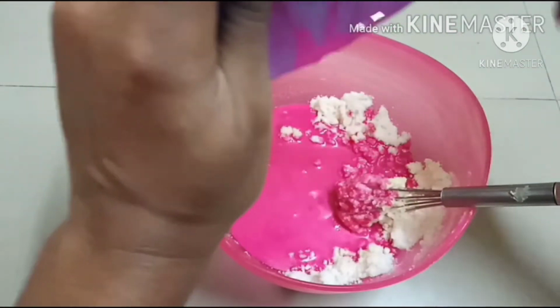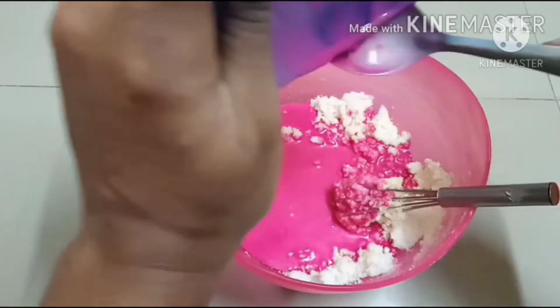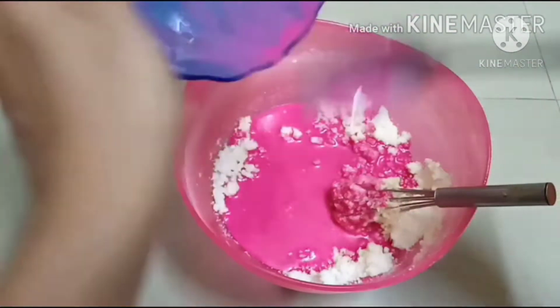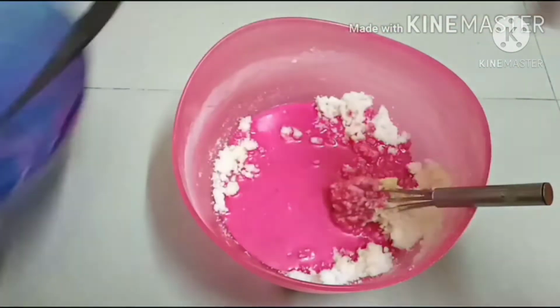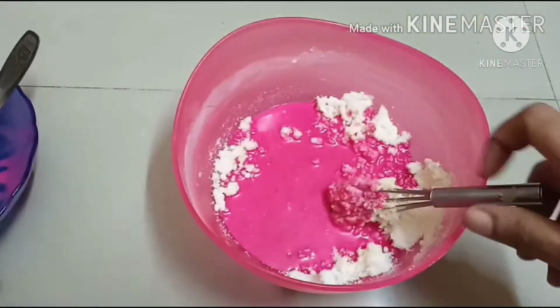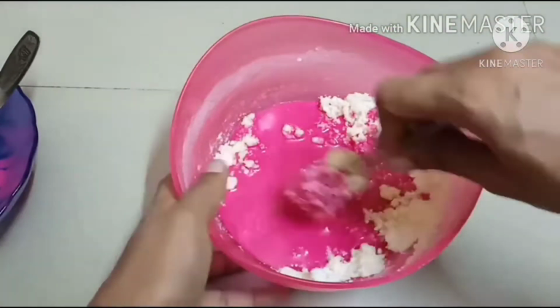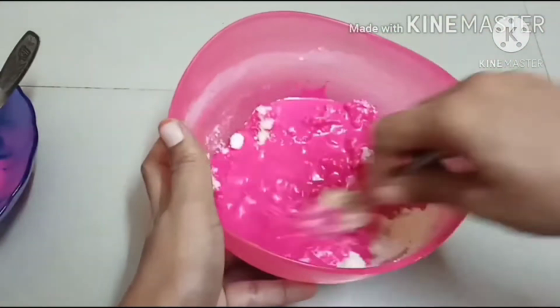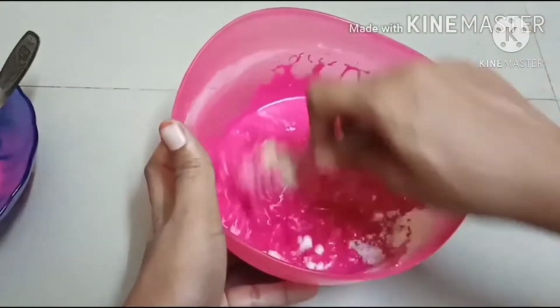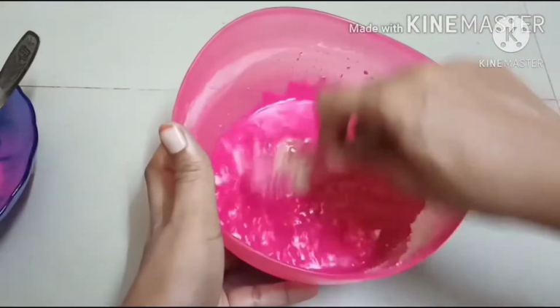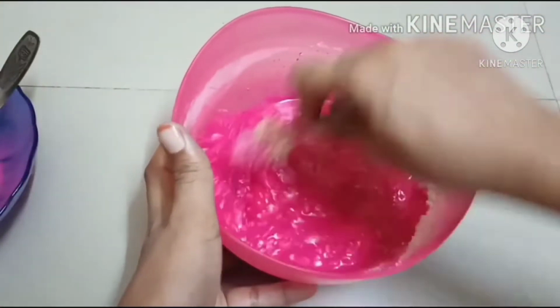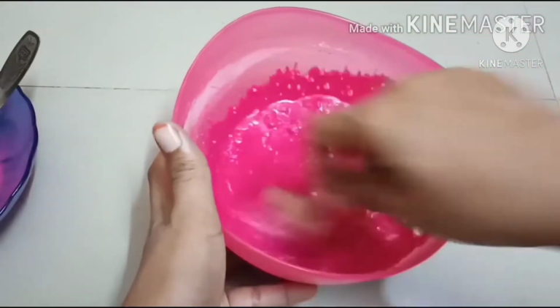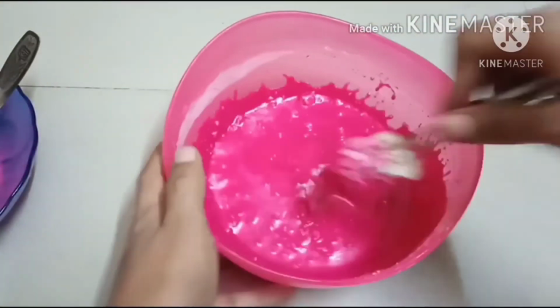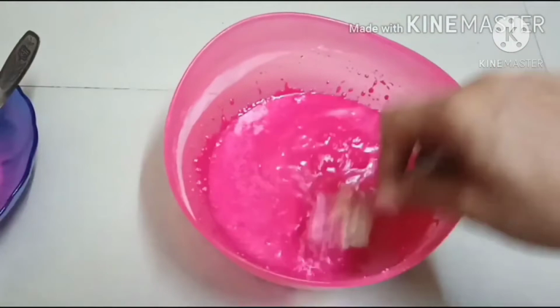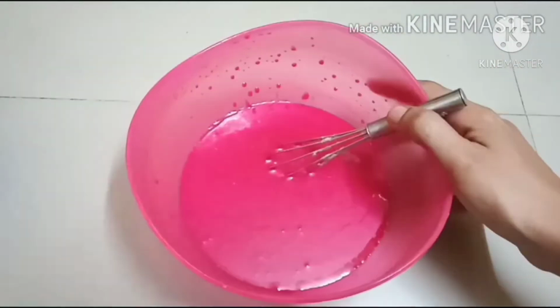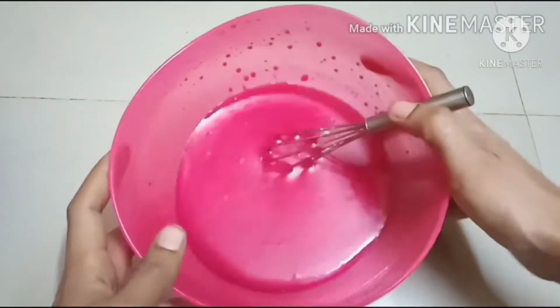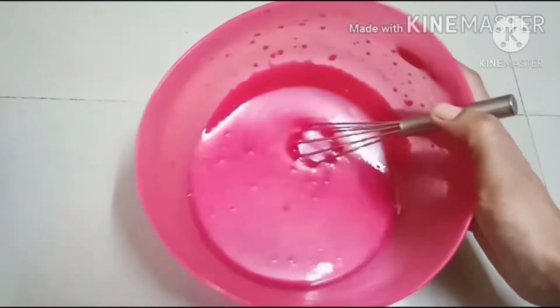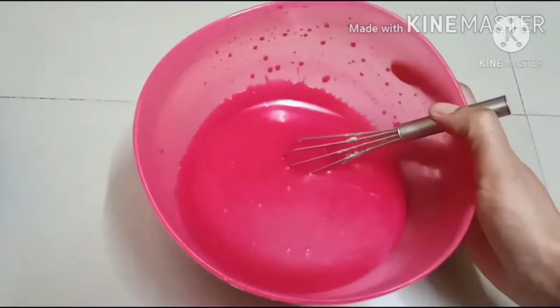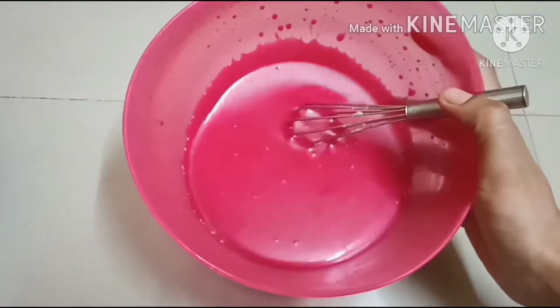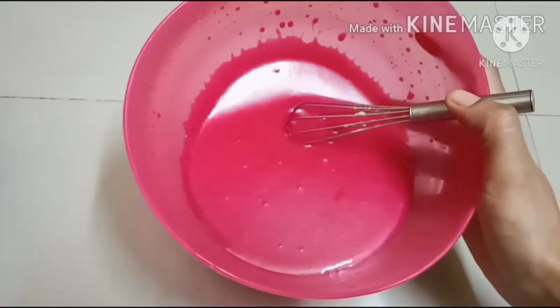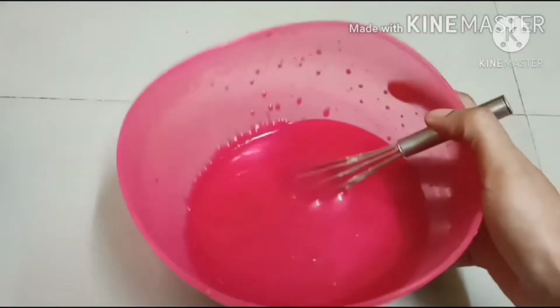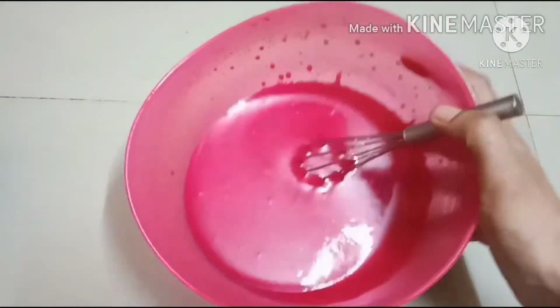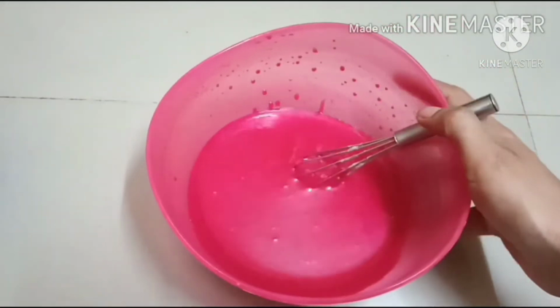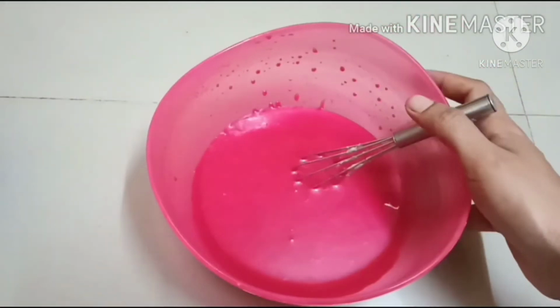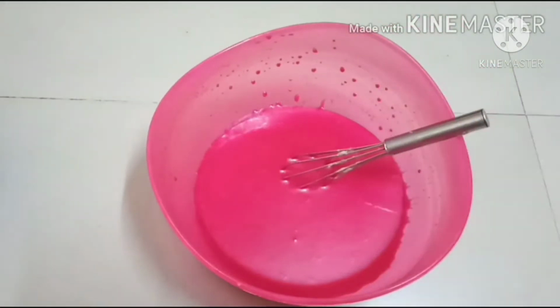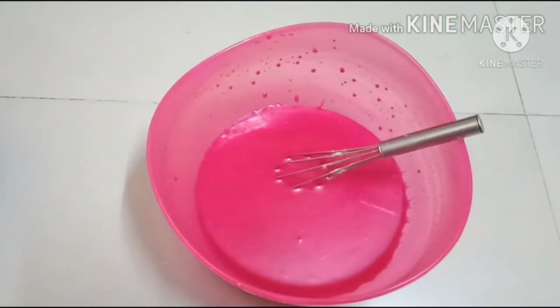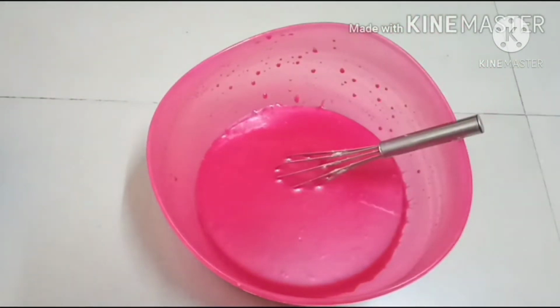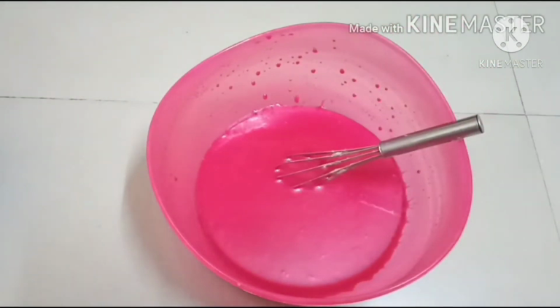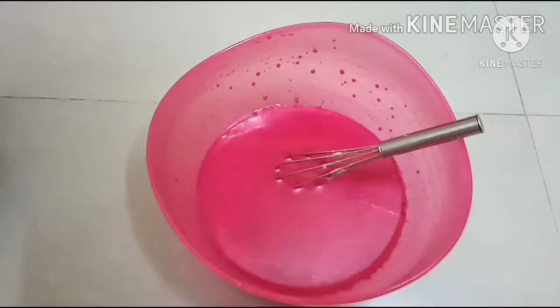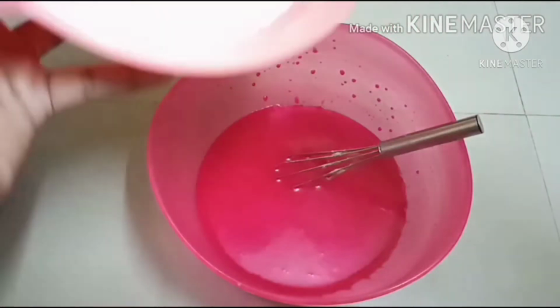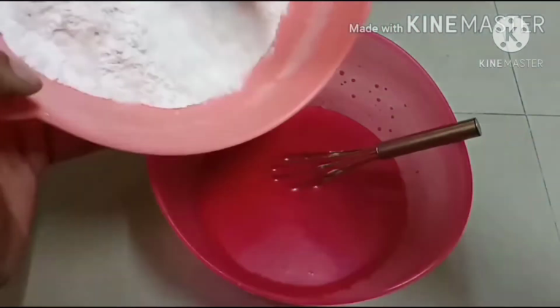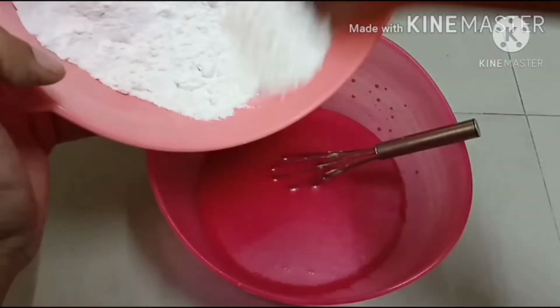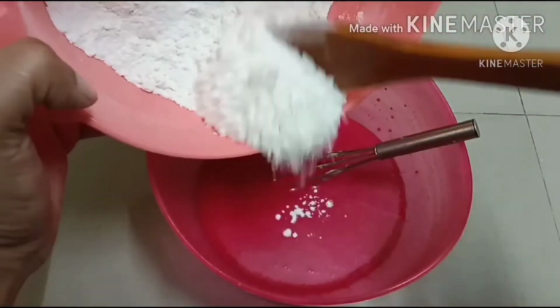We mix the raspberry custard mixture. Let's mix the flavour. This flavour is good. It's a pink colour — it's very attractive.